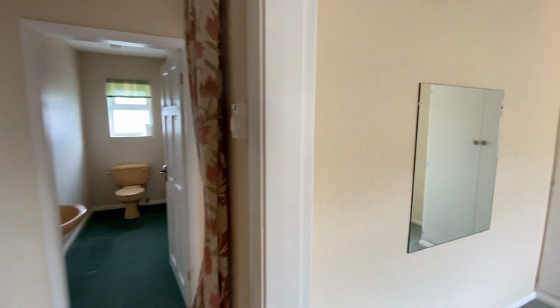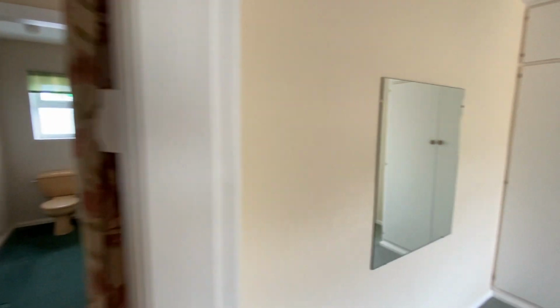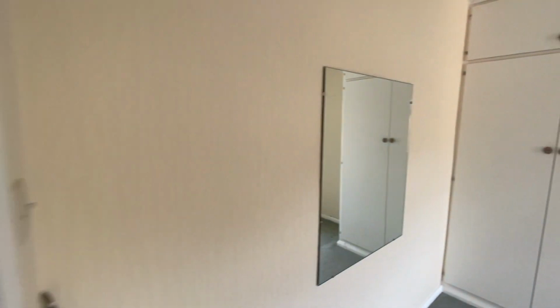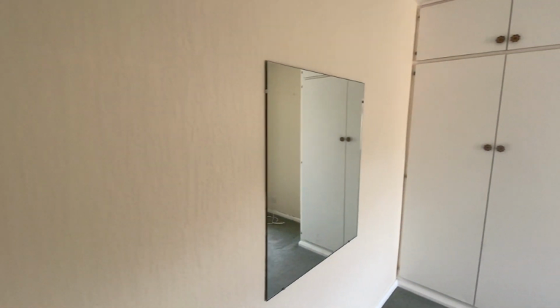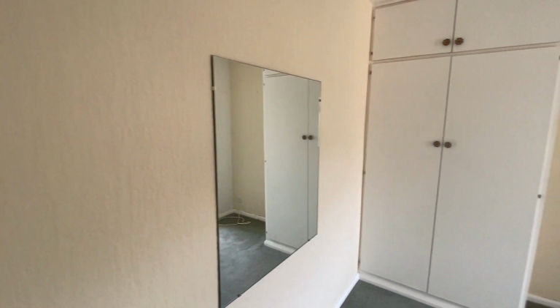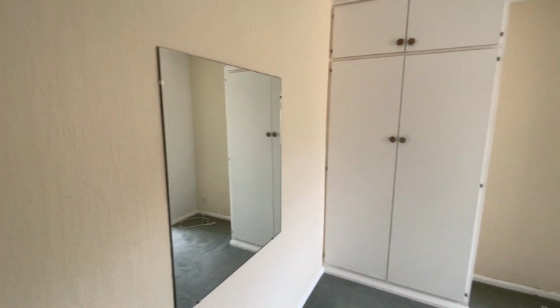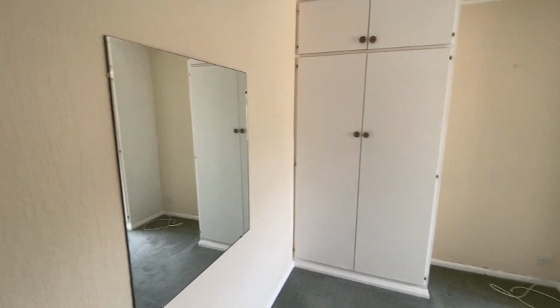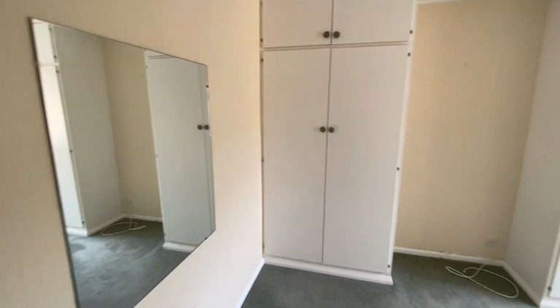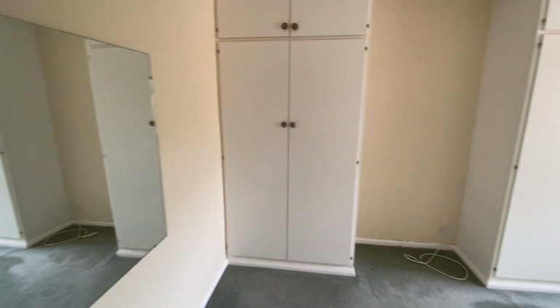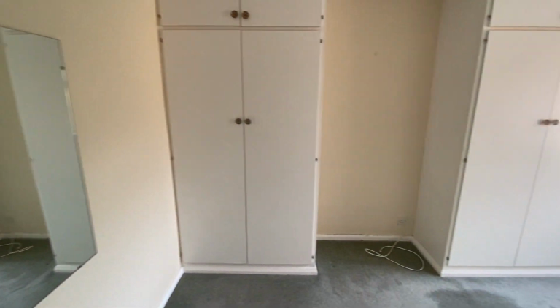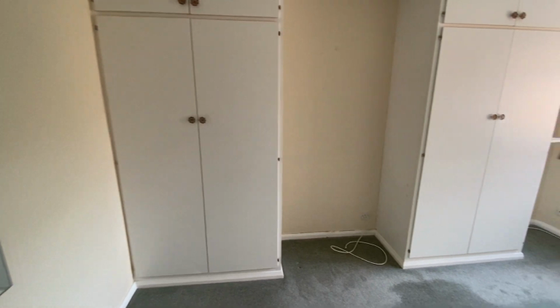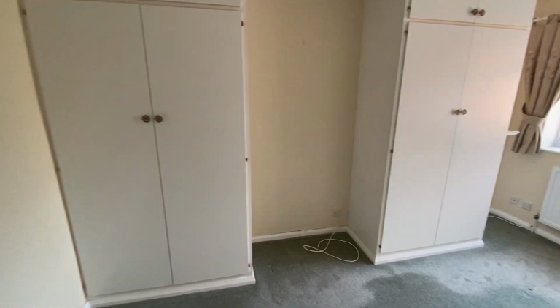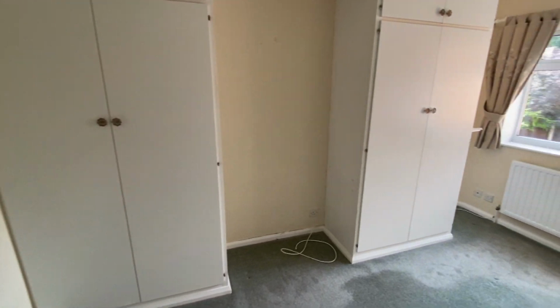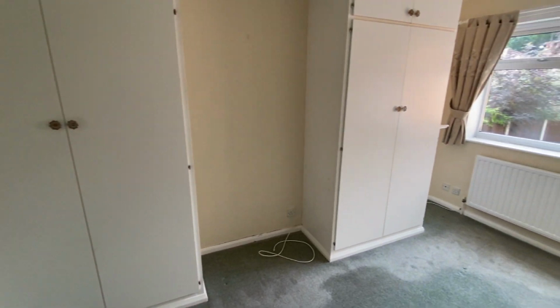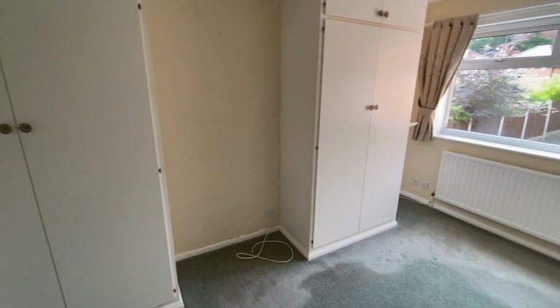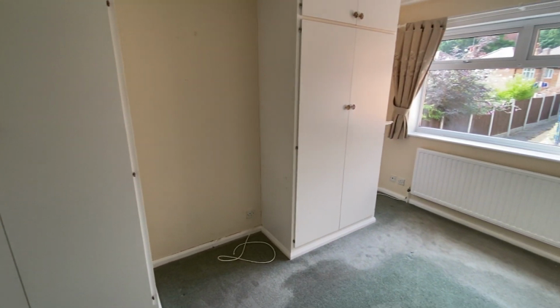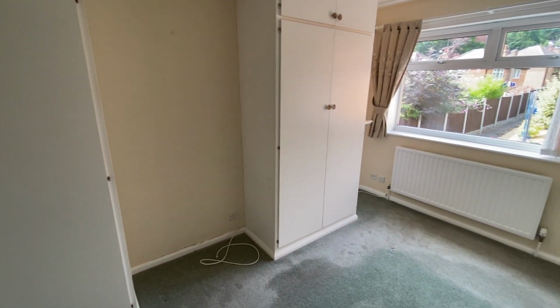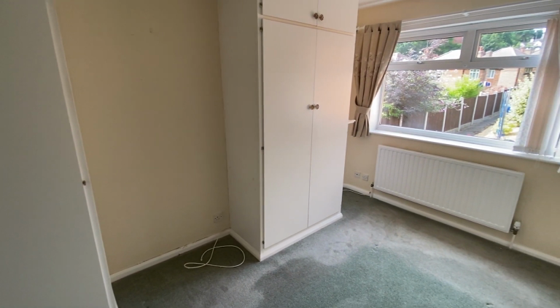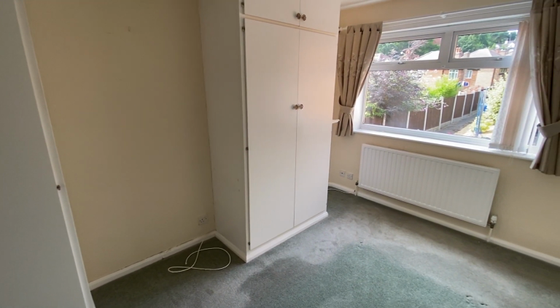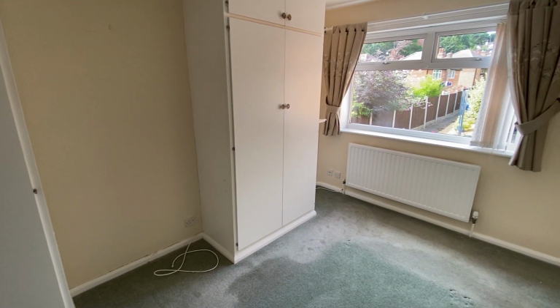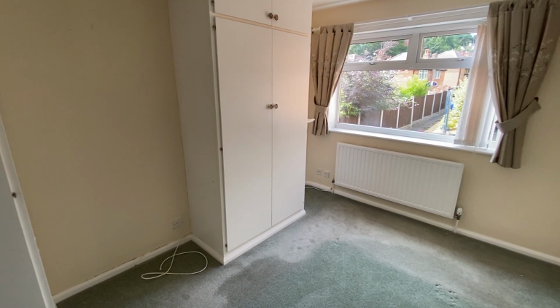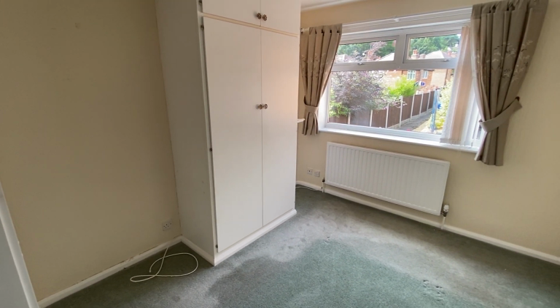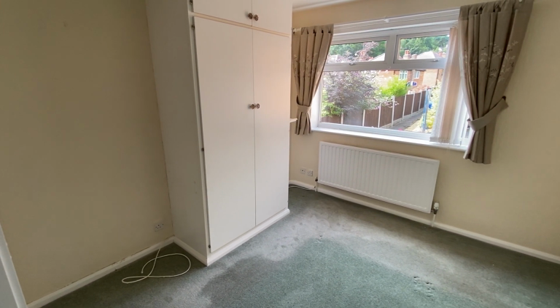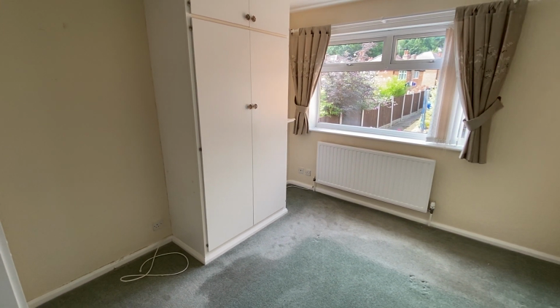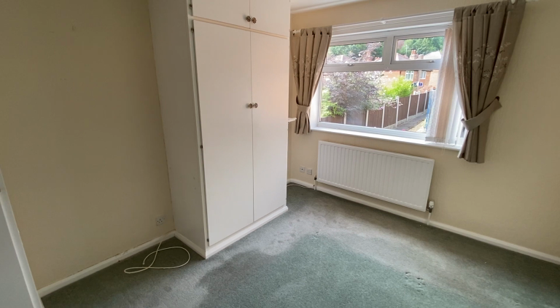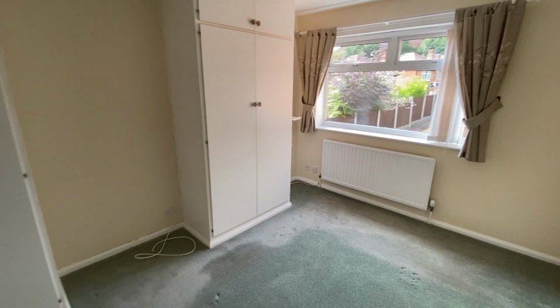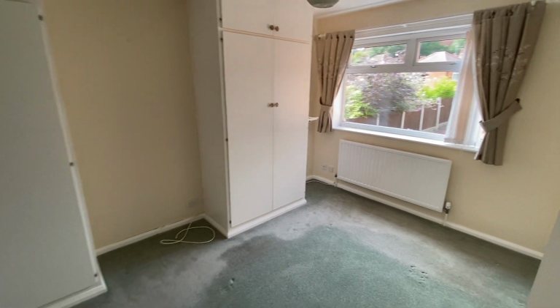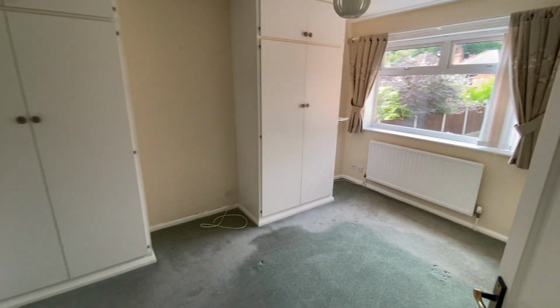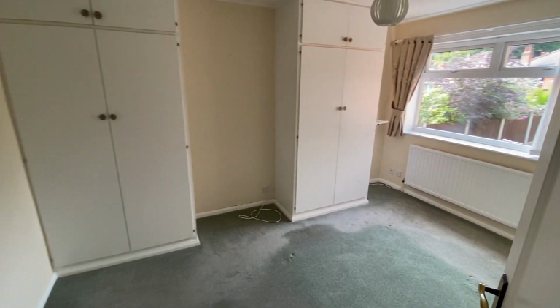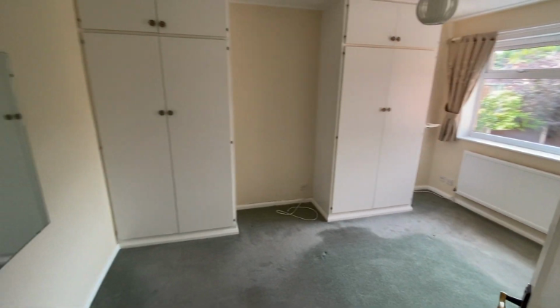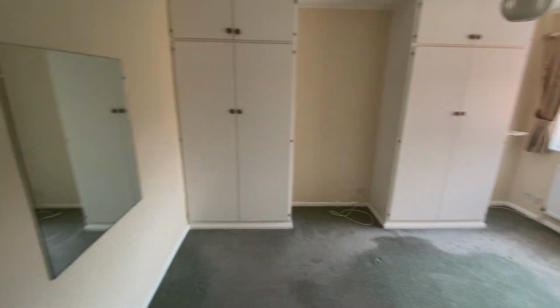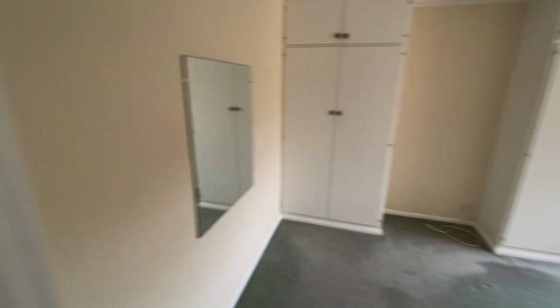Next off we have what we've labeled bedroom number three, with fitted wardrobes and storage and a nice big window overlooking the back garden. There is room in here for a double bed.